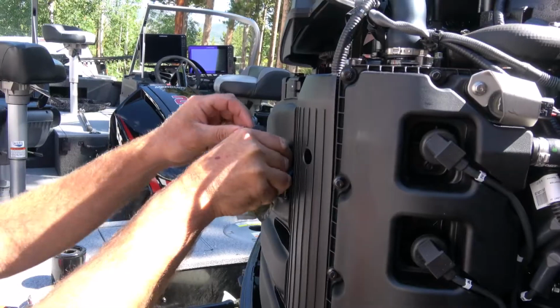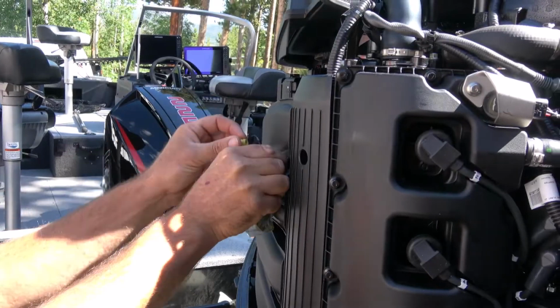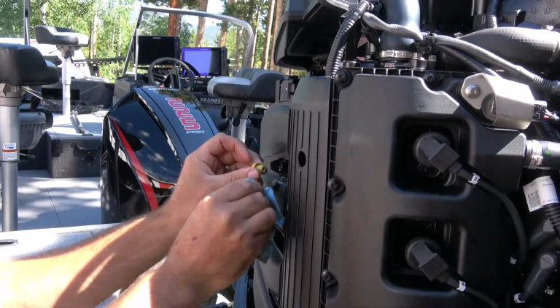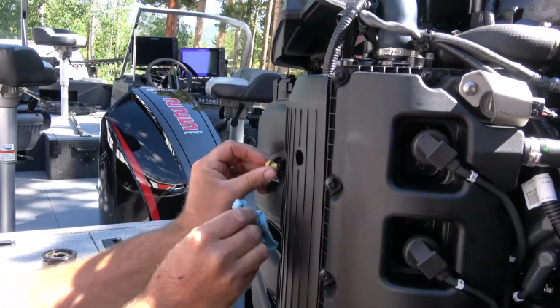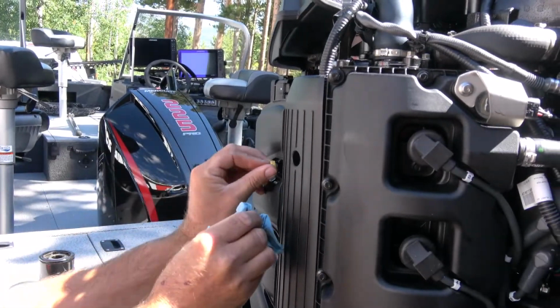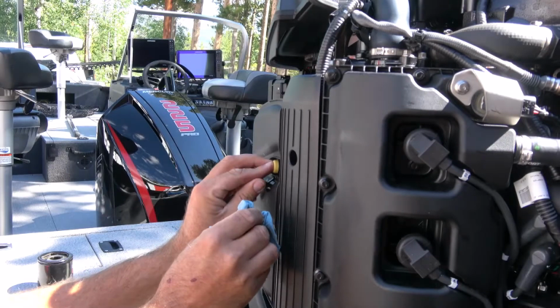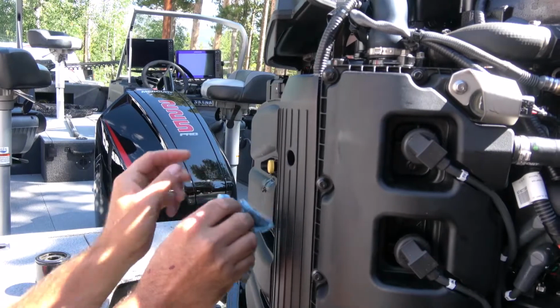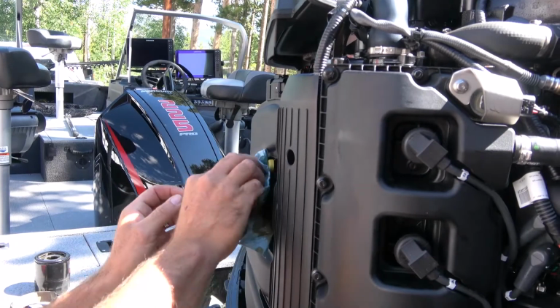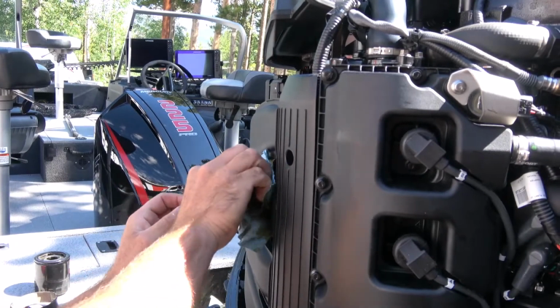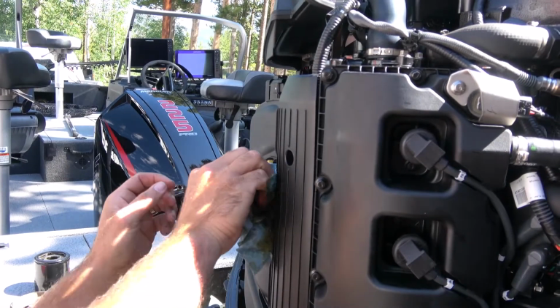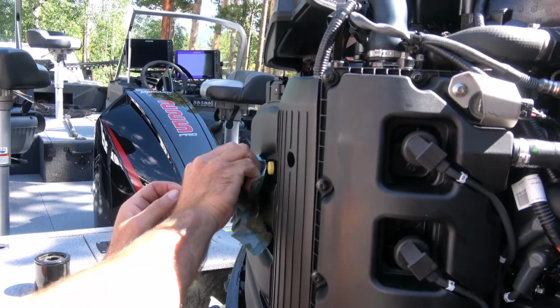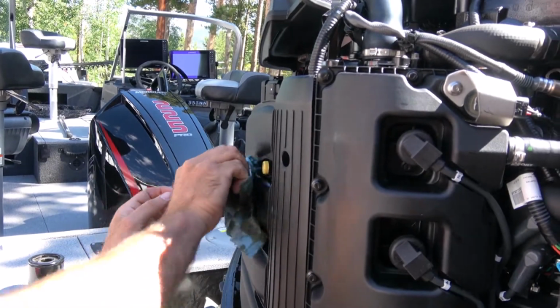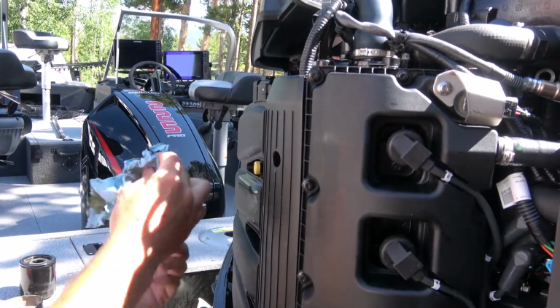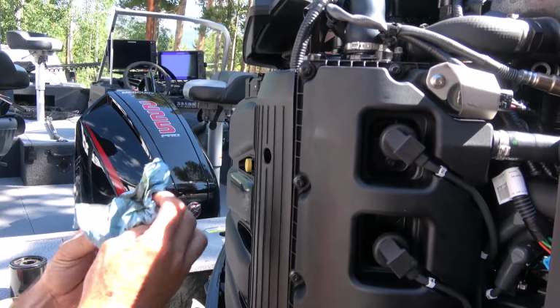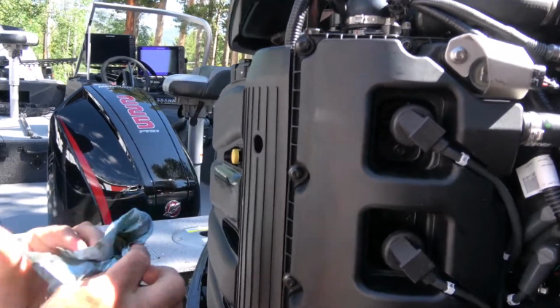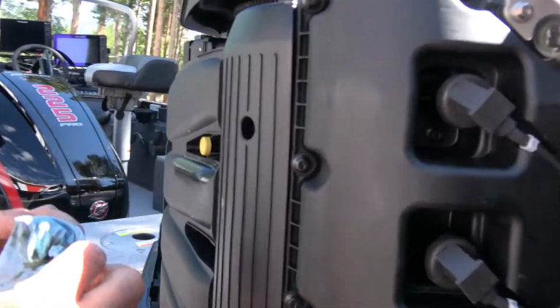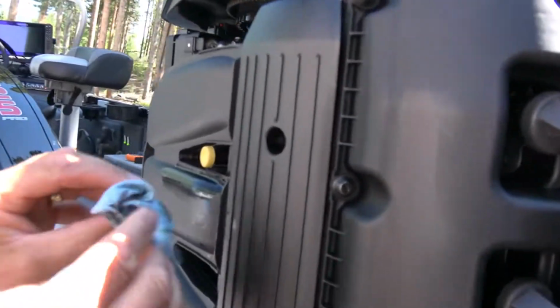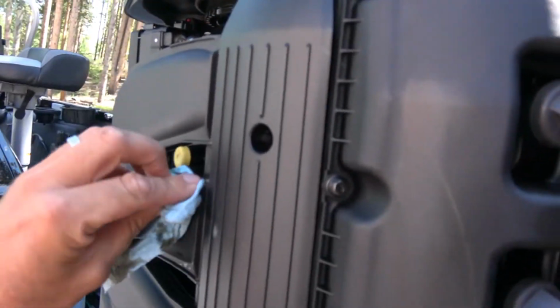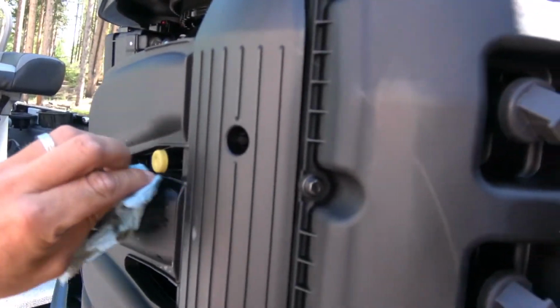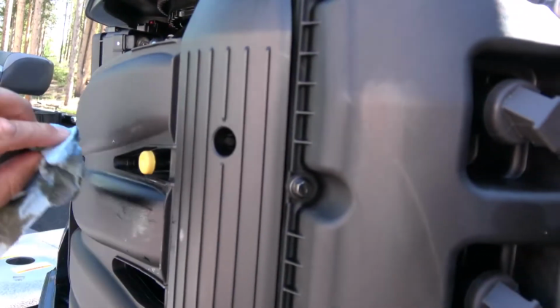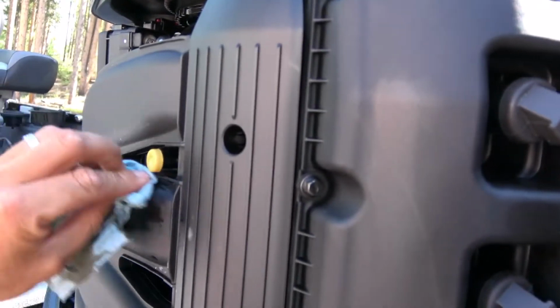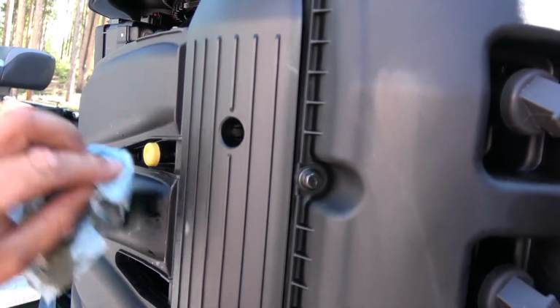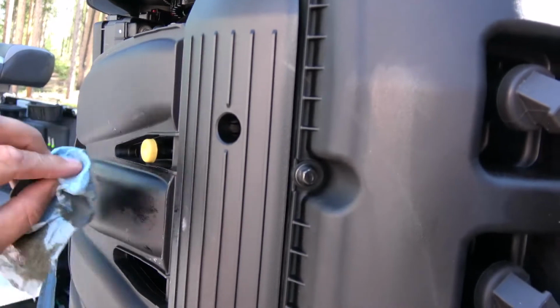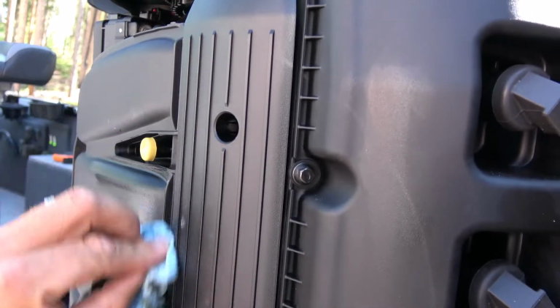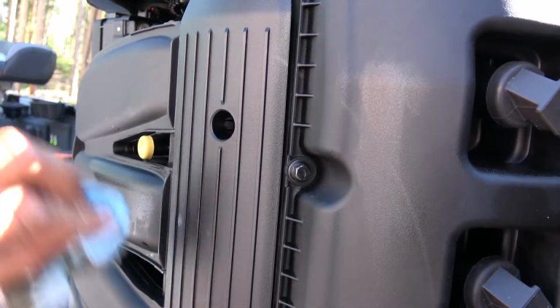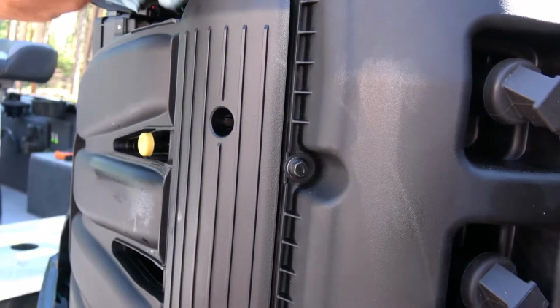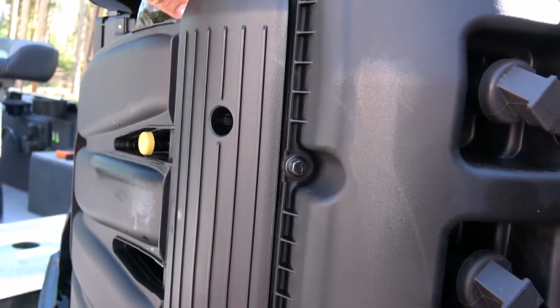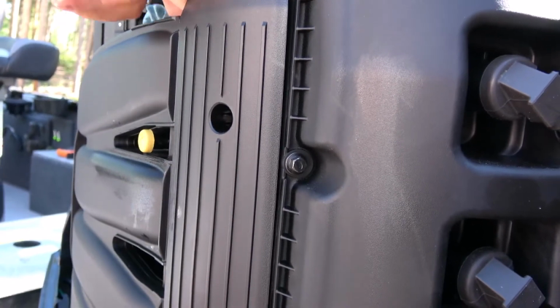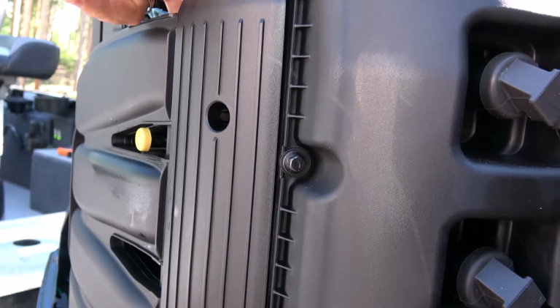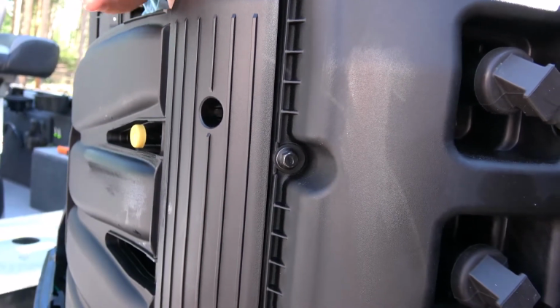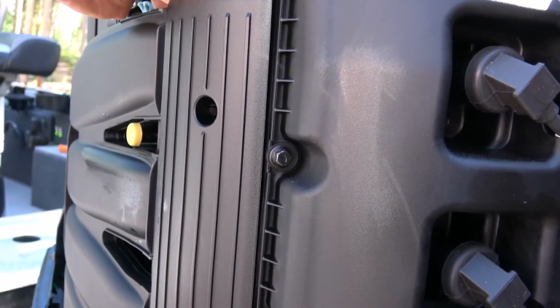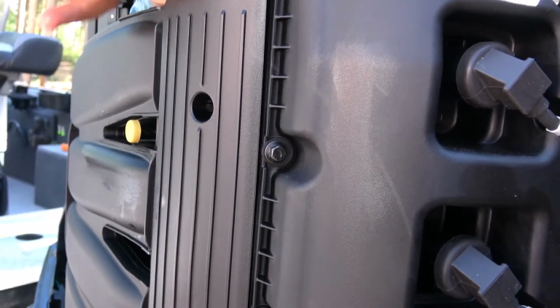Once the hose is removed, you can install the little yellow catch plug again and finish cleaning out the pan.